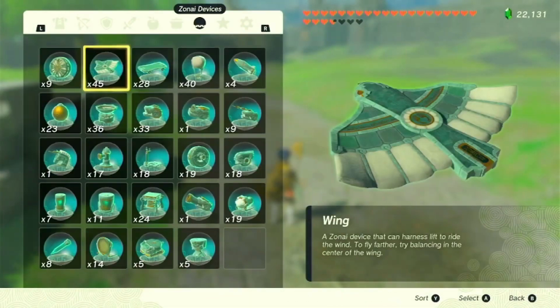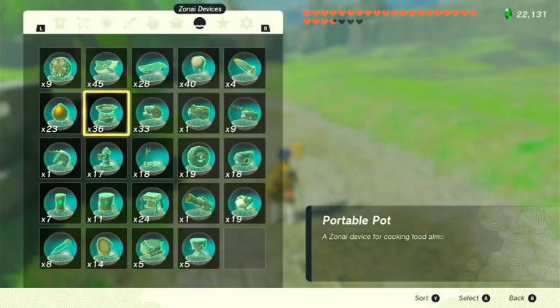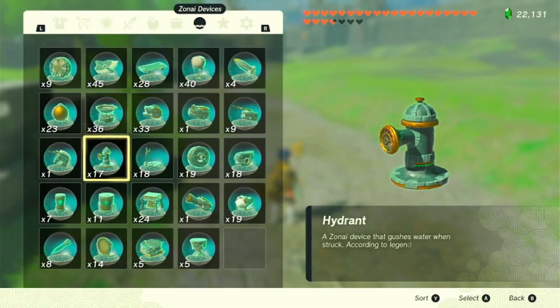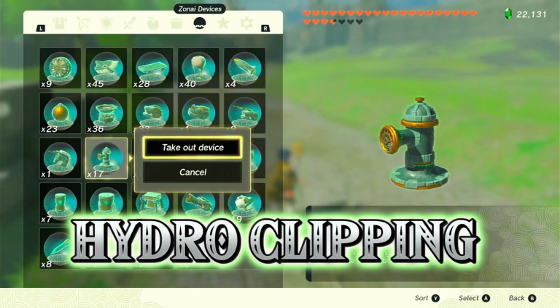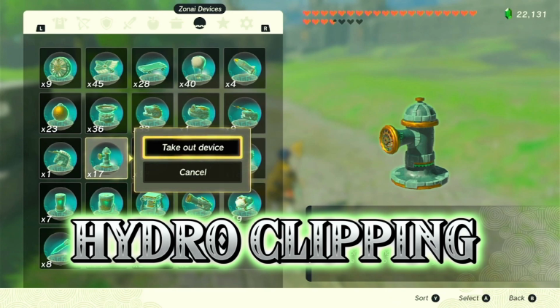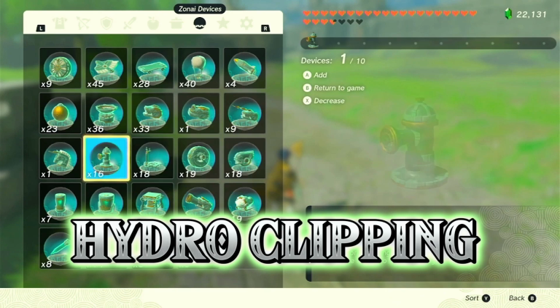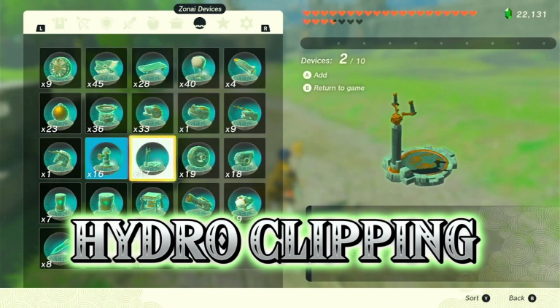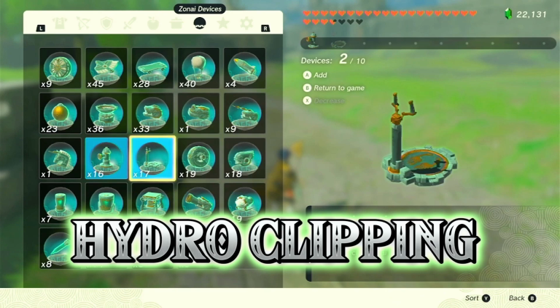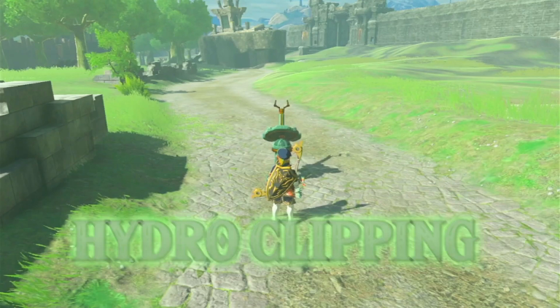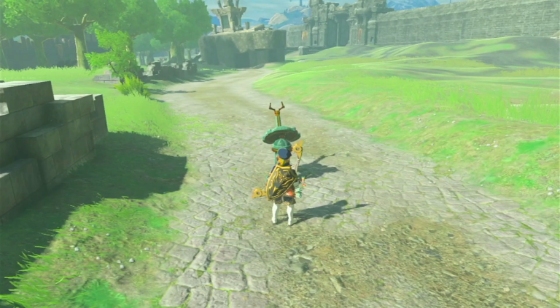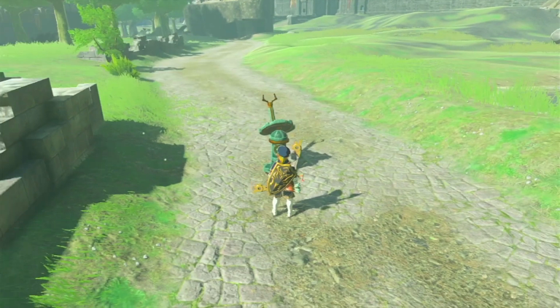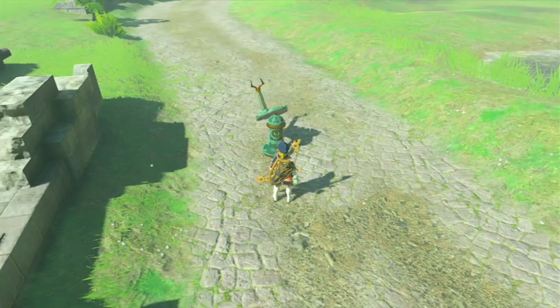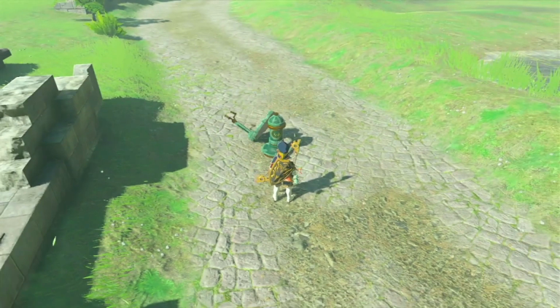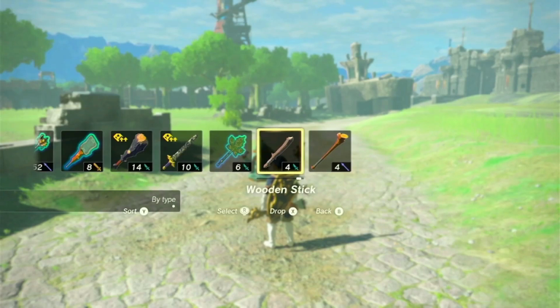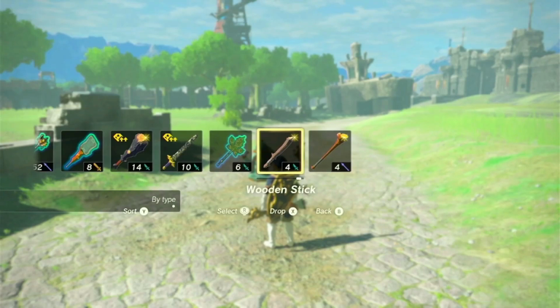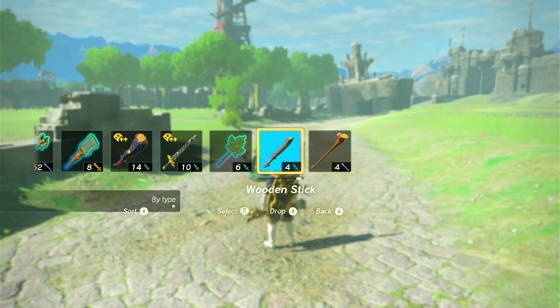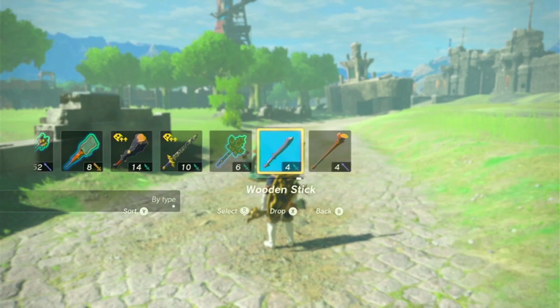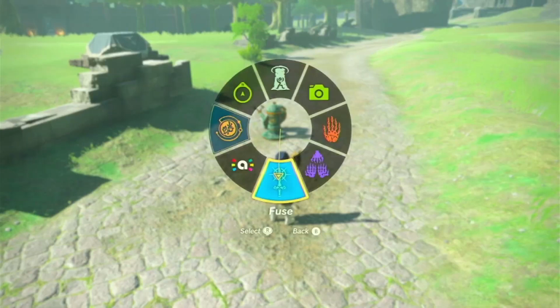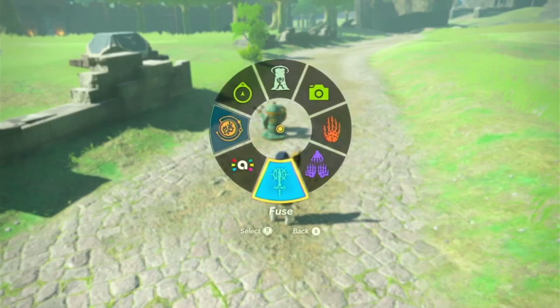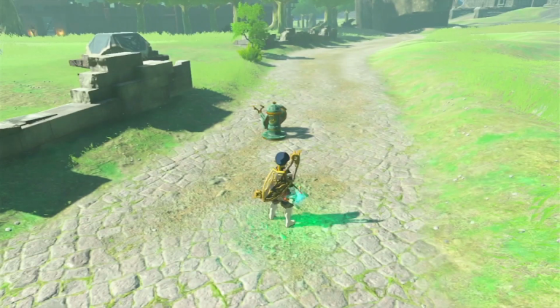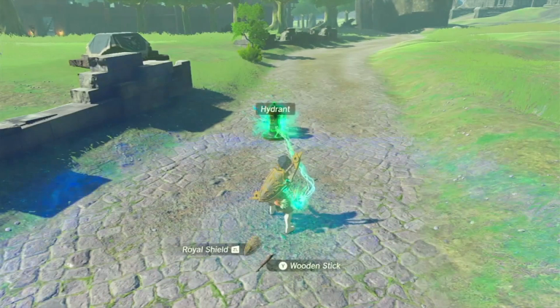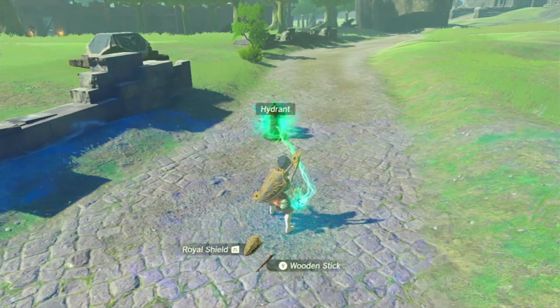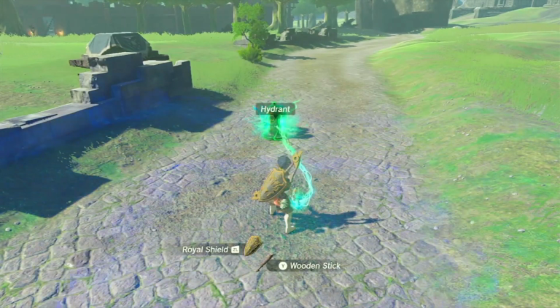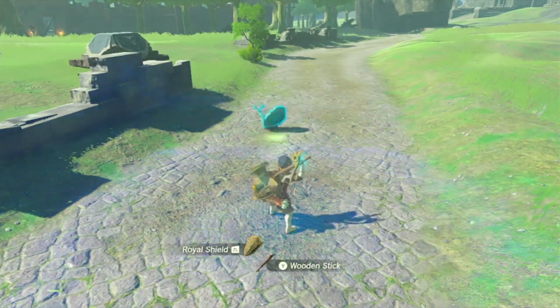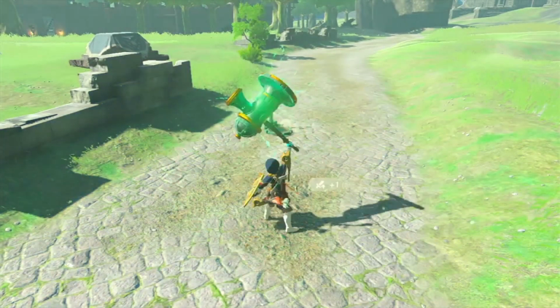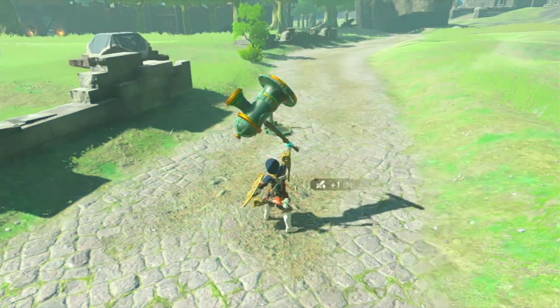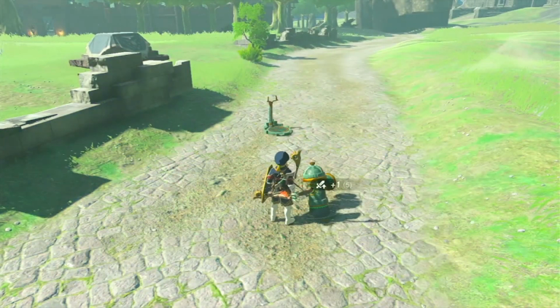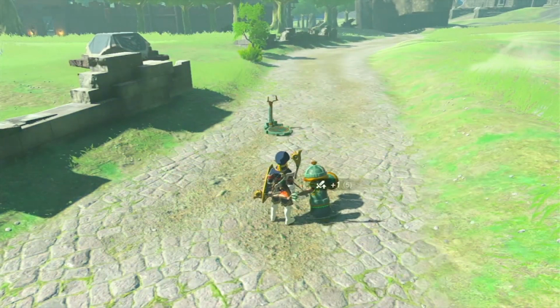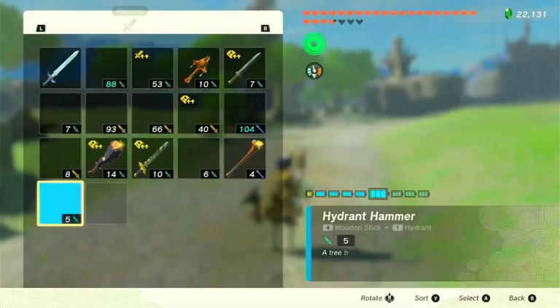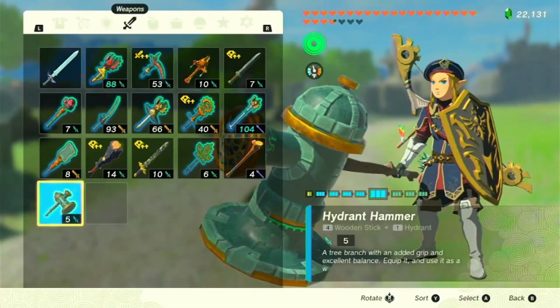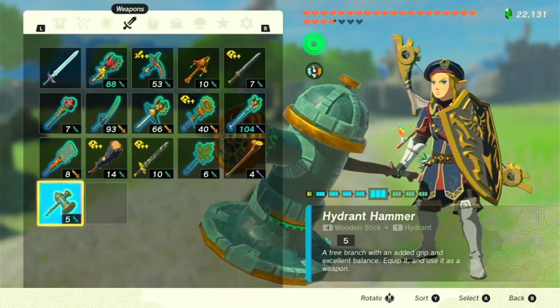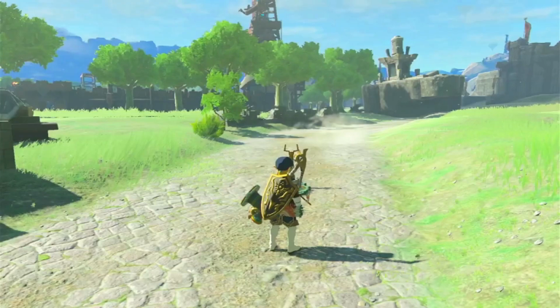Next, it's hydro-clipping. This glitch allows you to pass through the ground using an unfused weapon and a hydrant. Equip the hydrant weapon, unequip it, place a control stick, and you're in for some subterranean adventures.